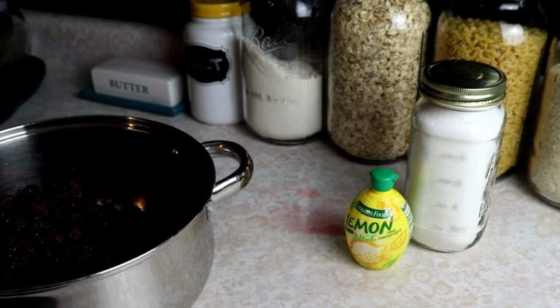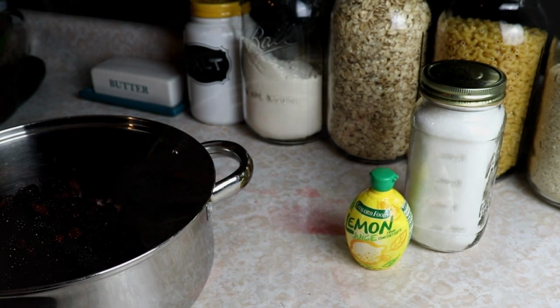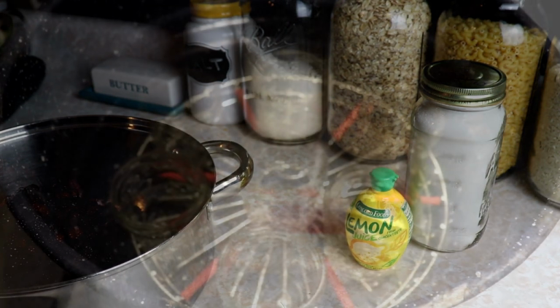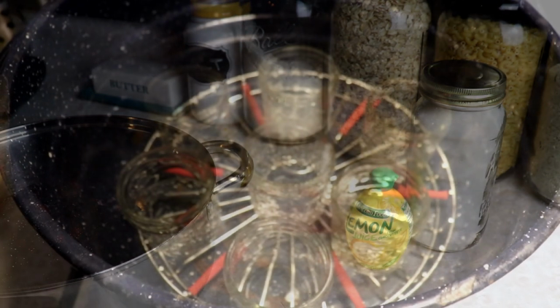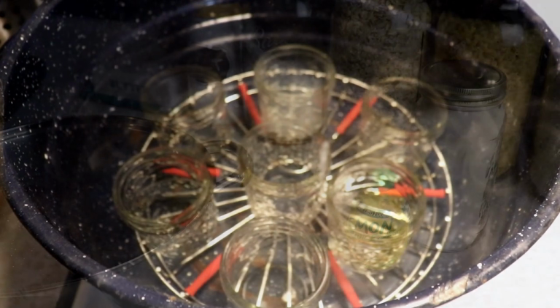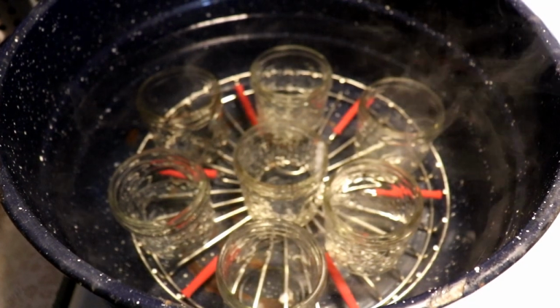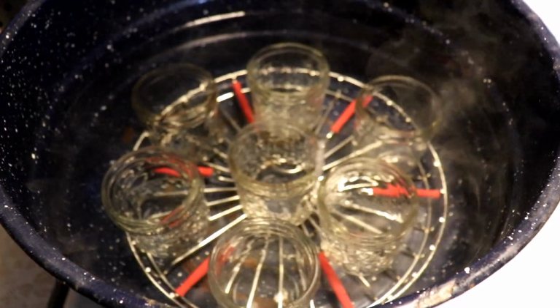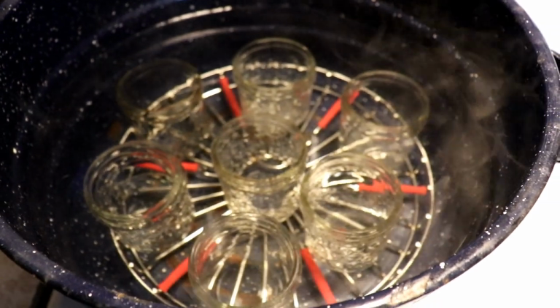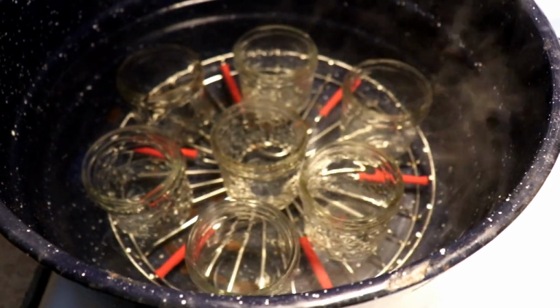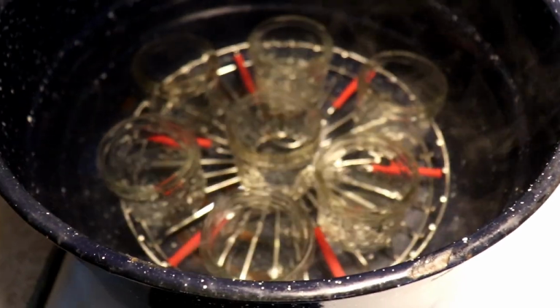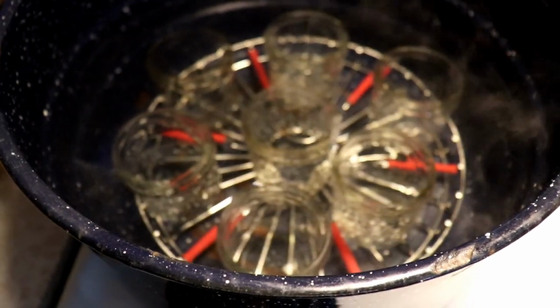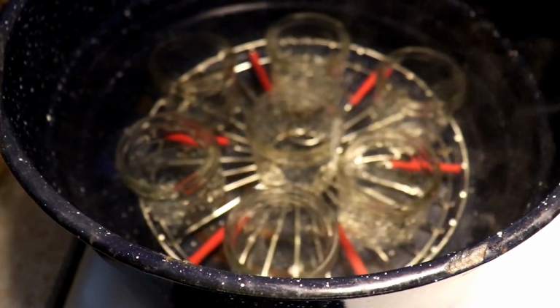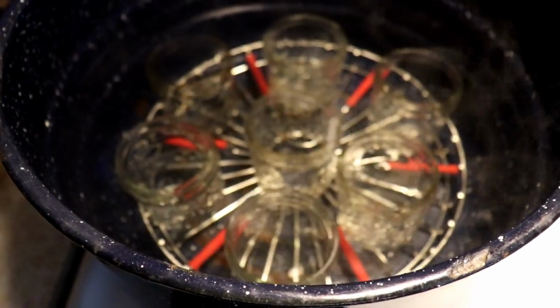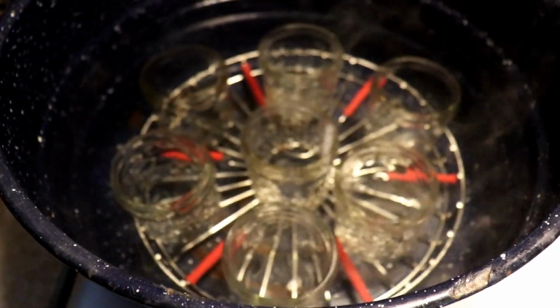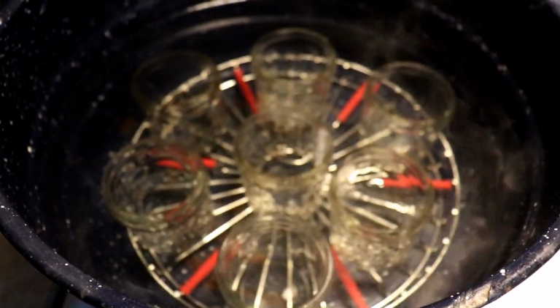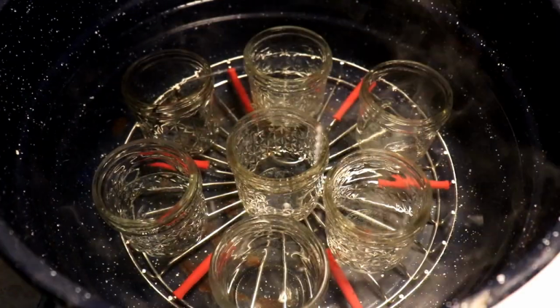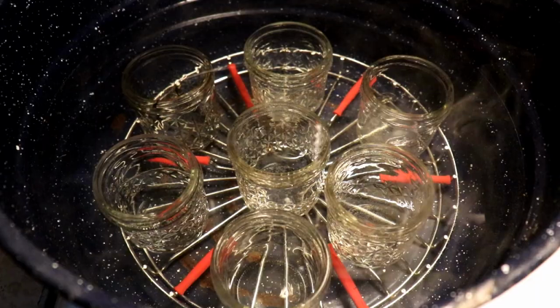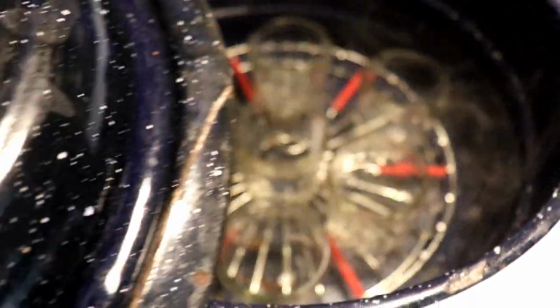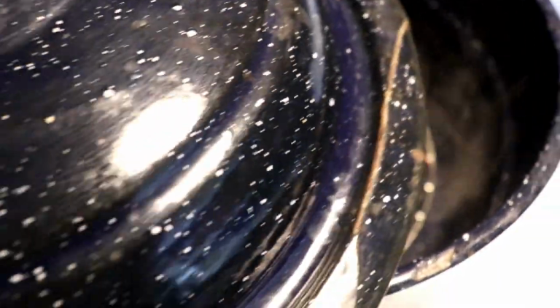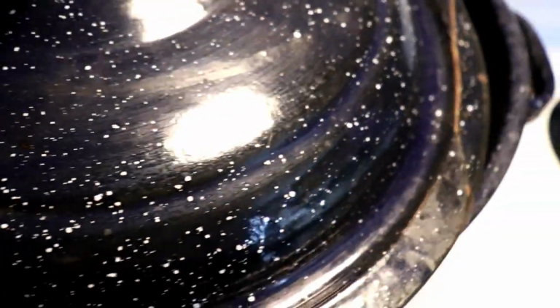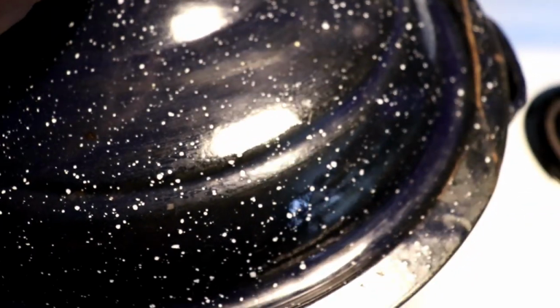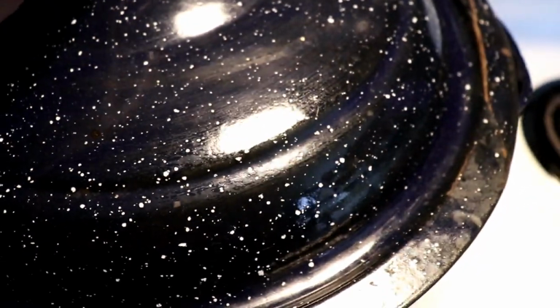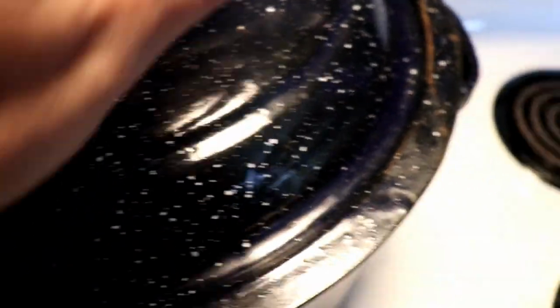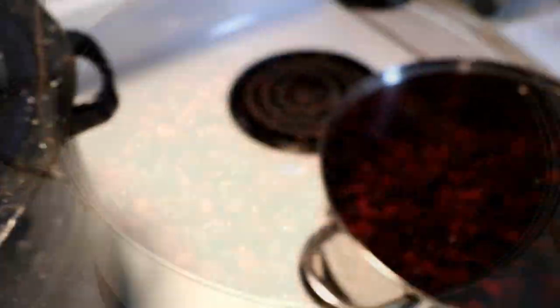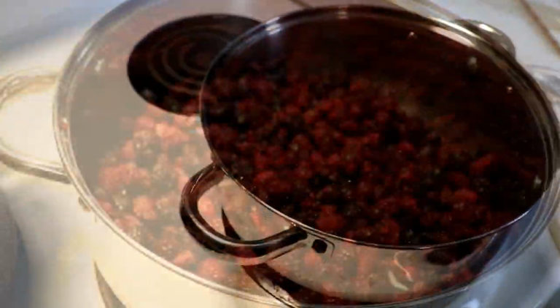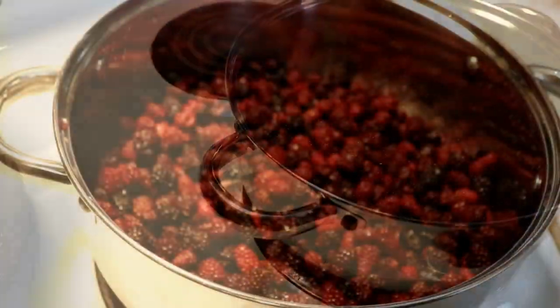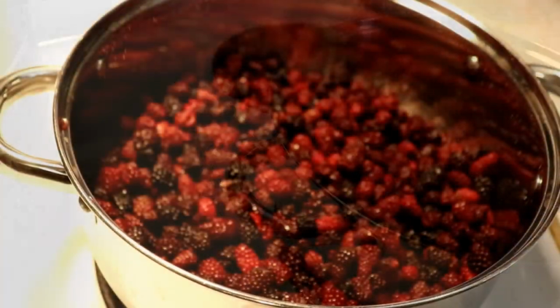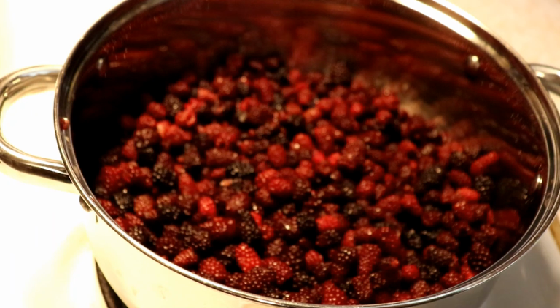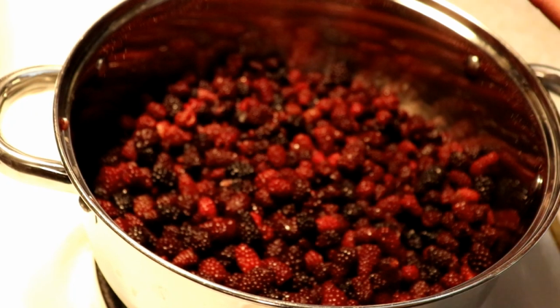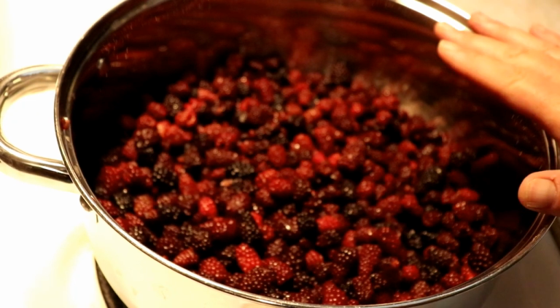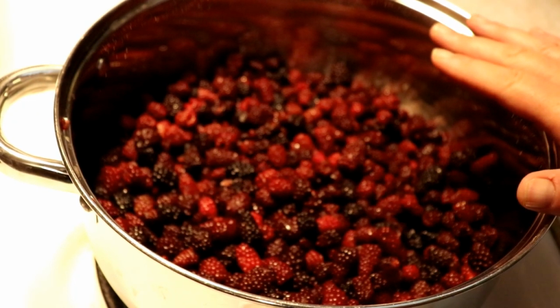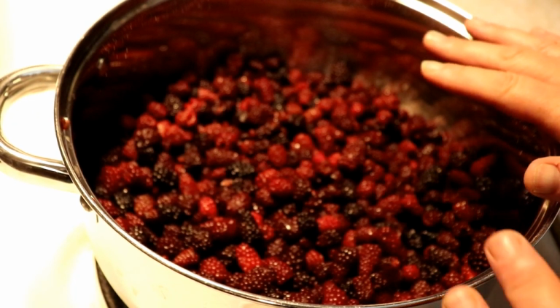We are starting off with our jars in the canner to sterilize them. The water is right up over the top and we're gonna bring those up to a boil and let them boil for 10 minutes. We have all our blackberries in the pot and we're going to turn this up to about medium-high heat to bring it to a boil.